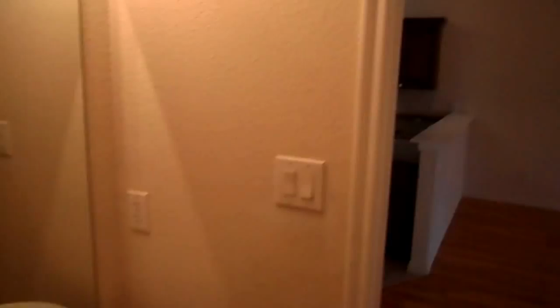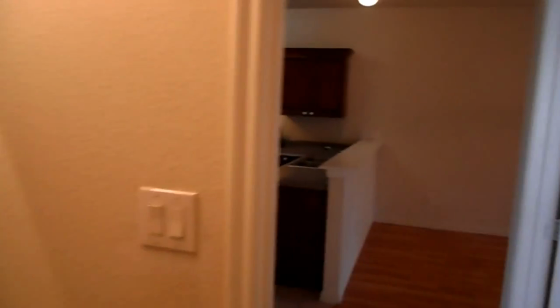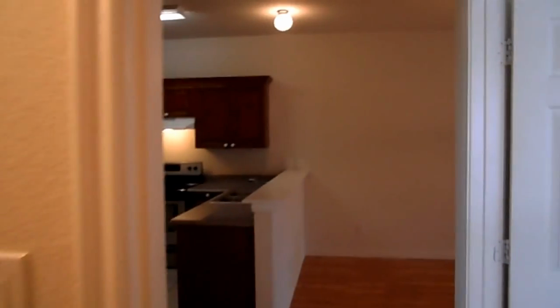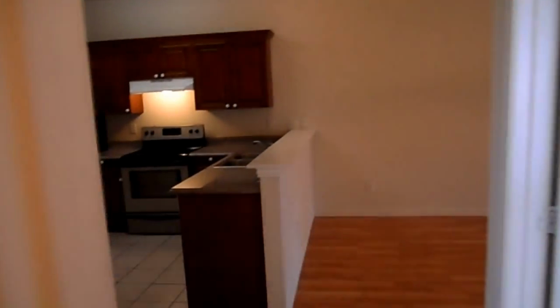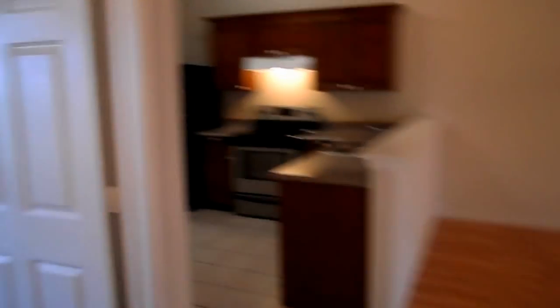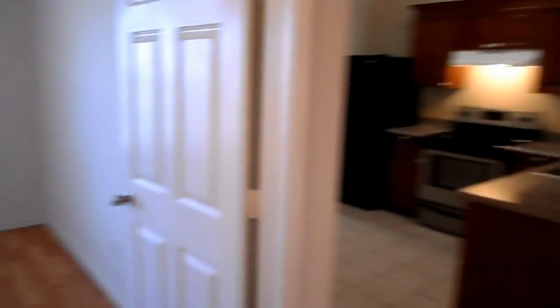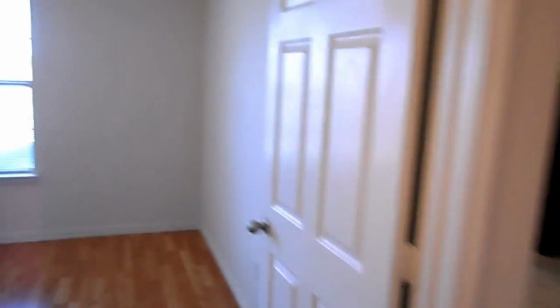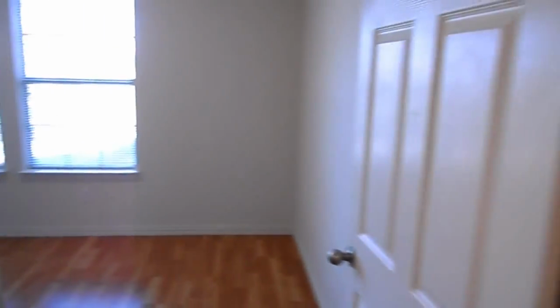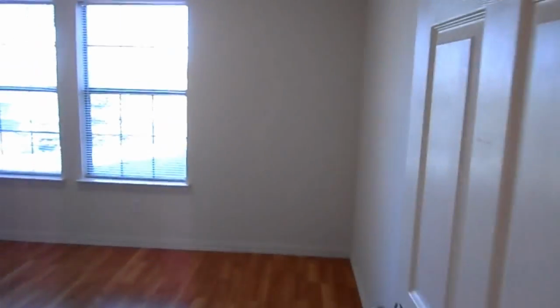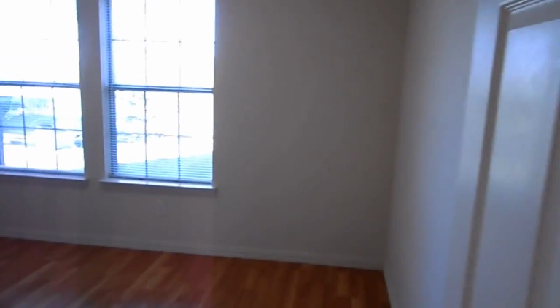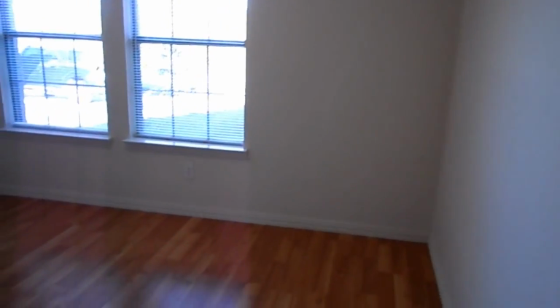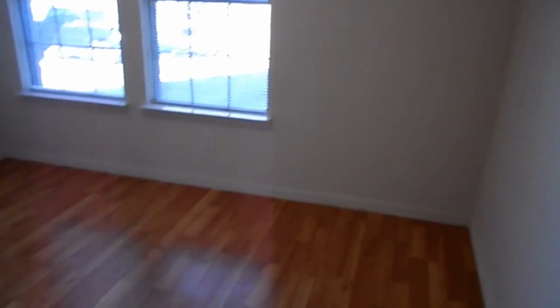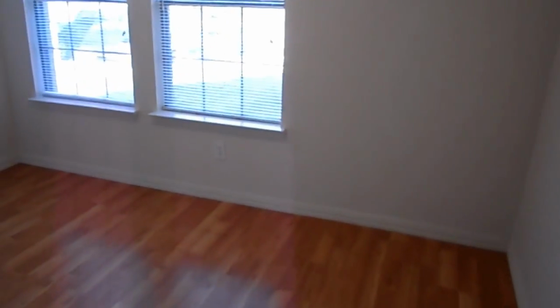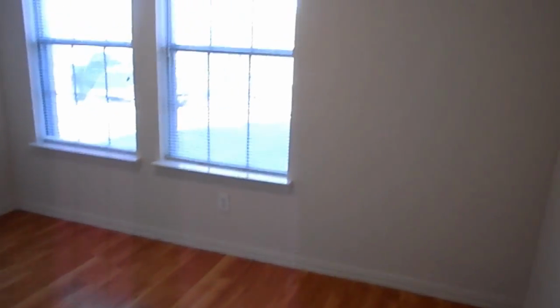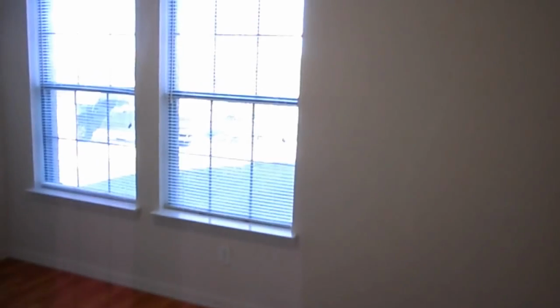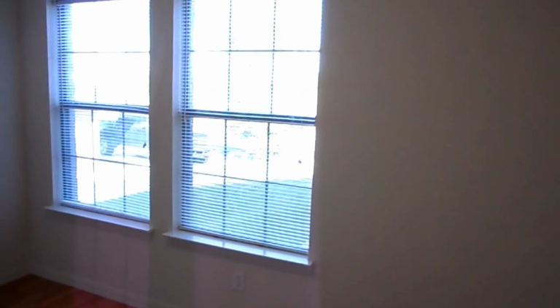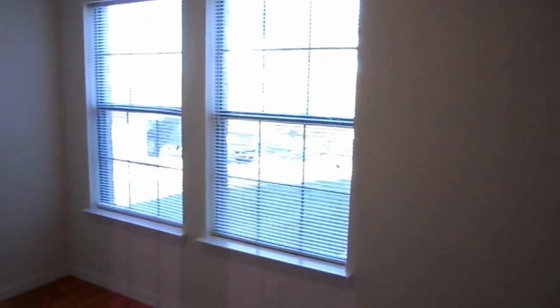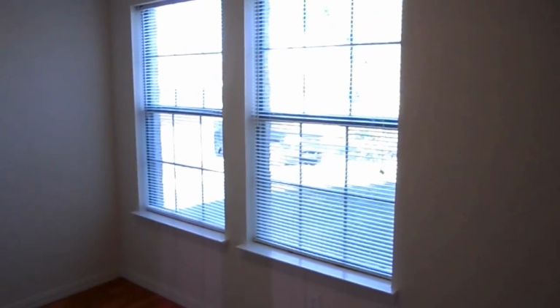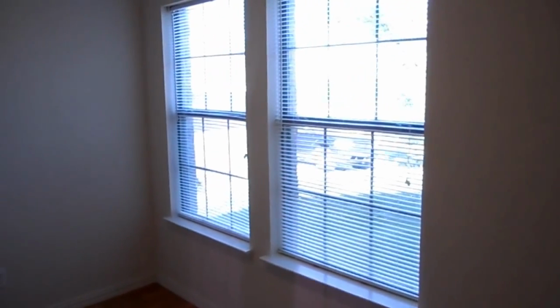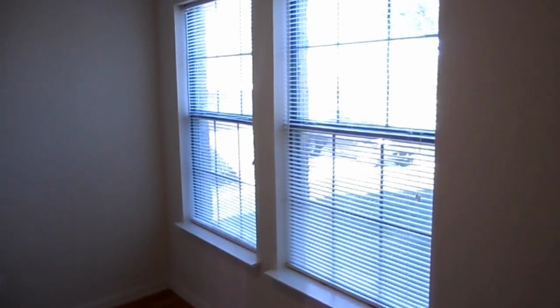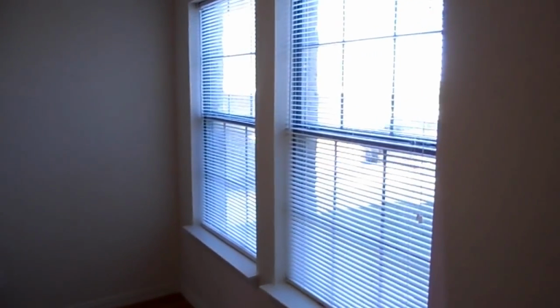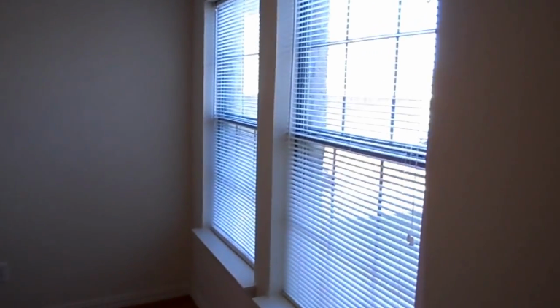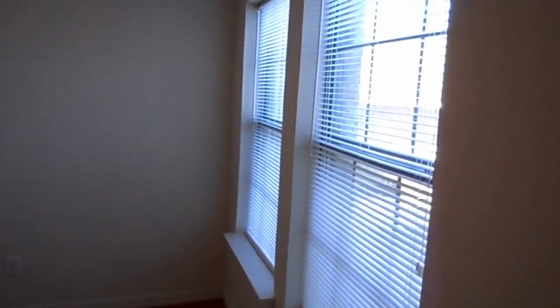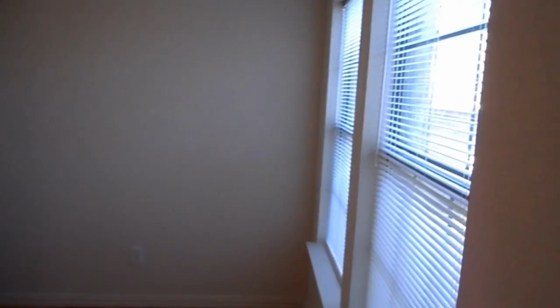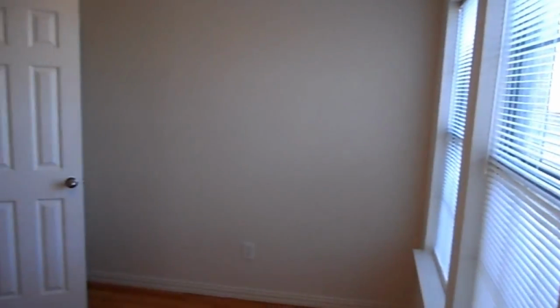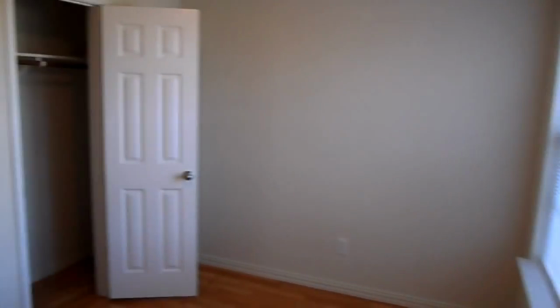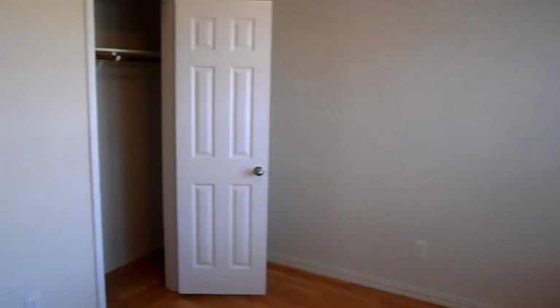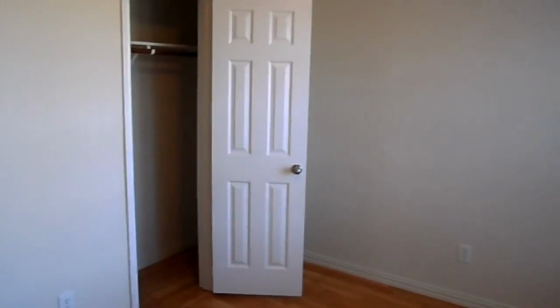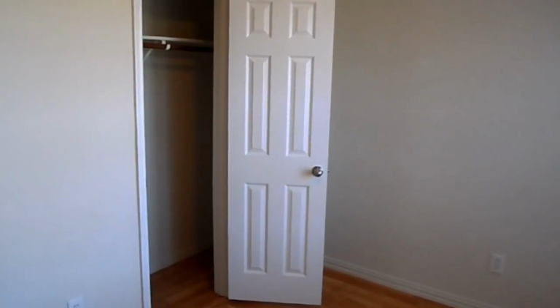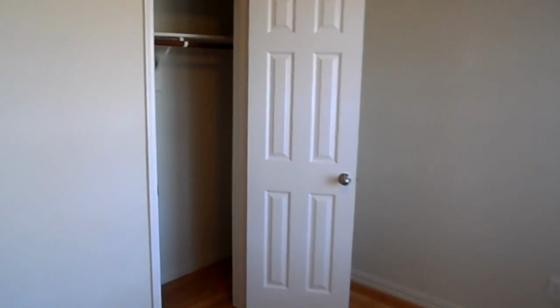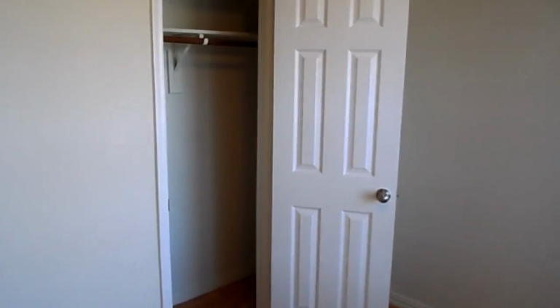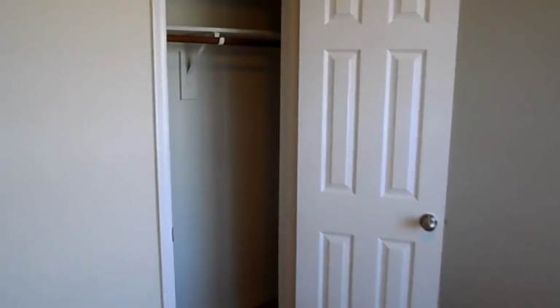Last bedroom. It's got the upgraded floors in here as well, really good natural light, and a nice sized closet.